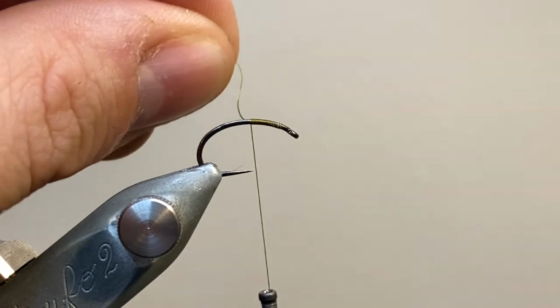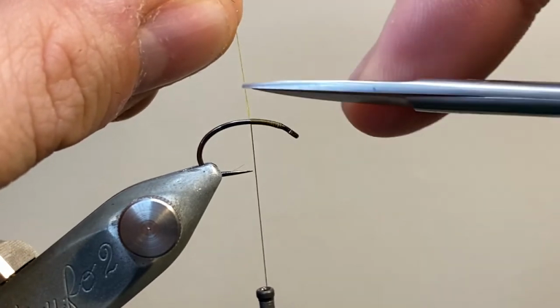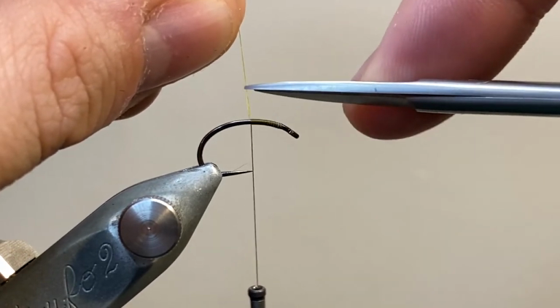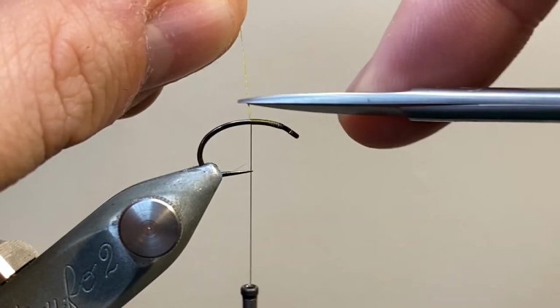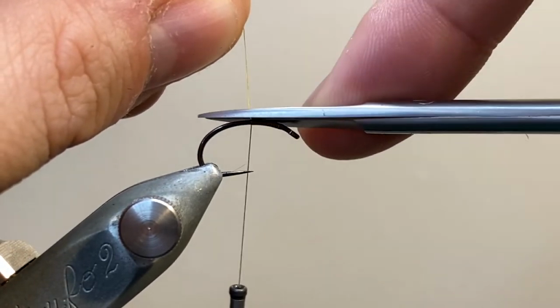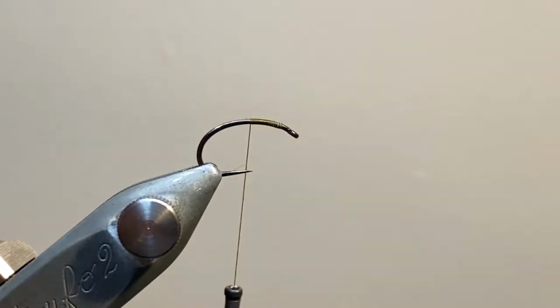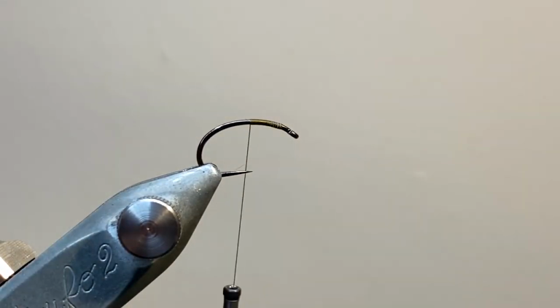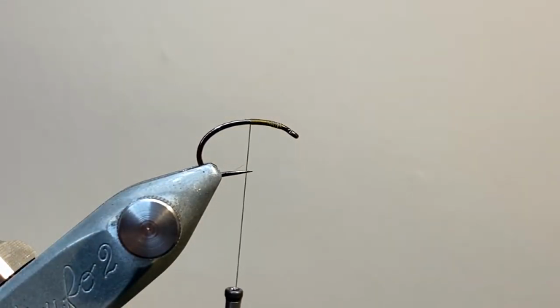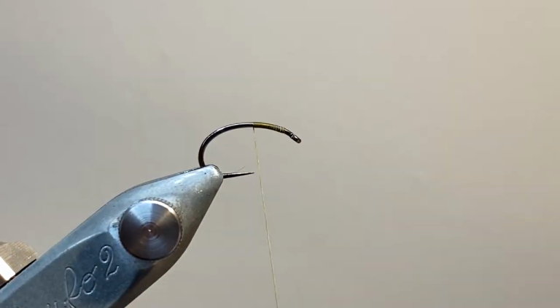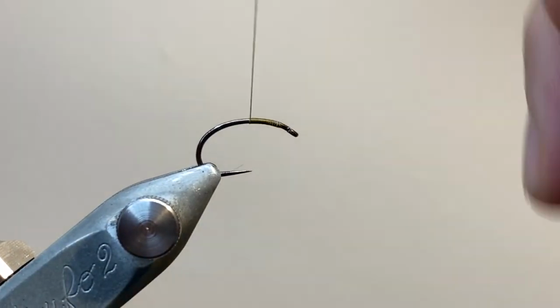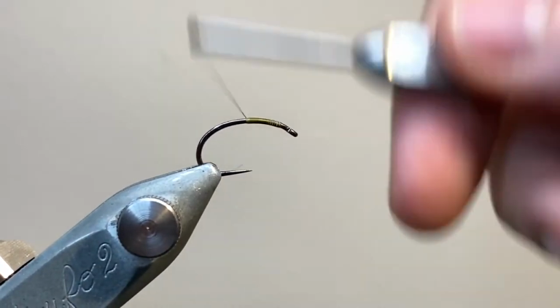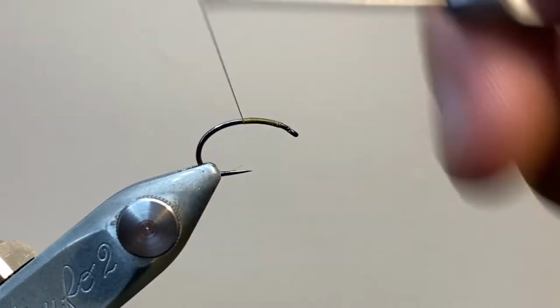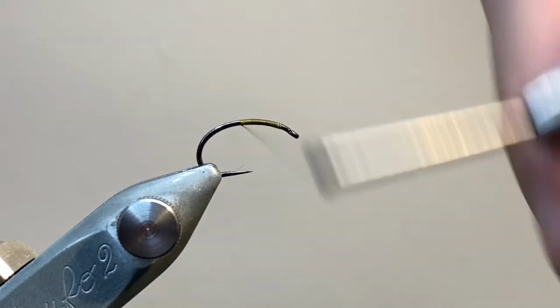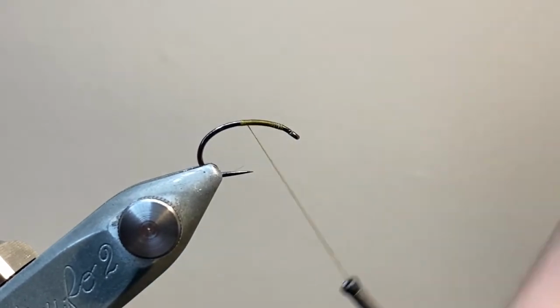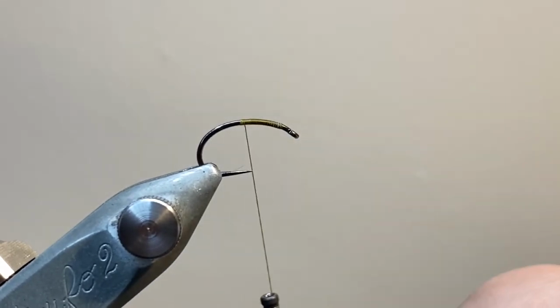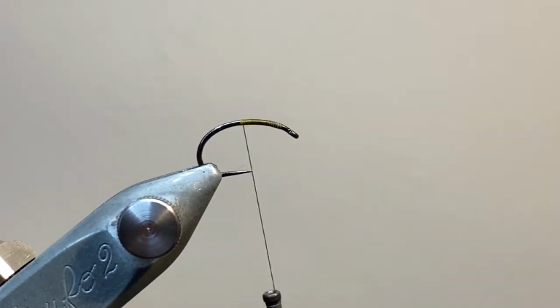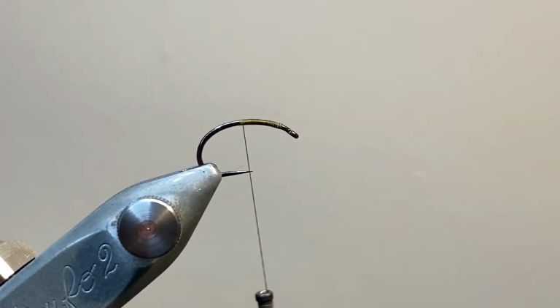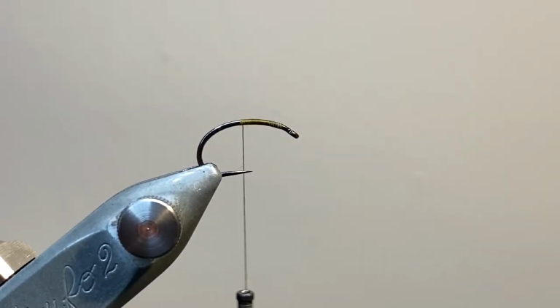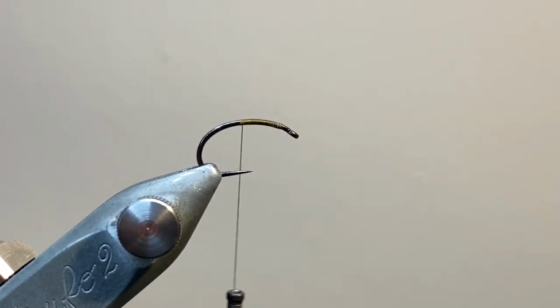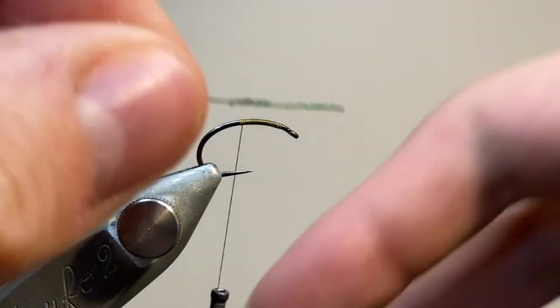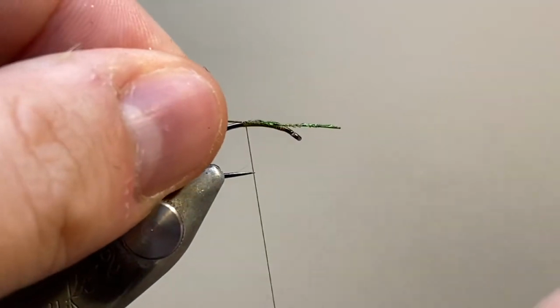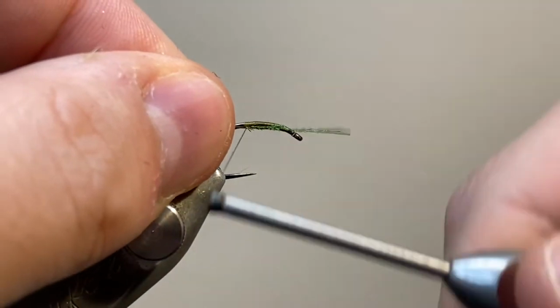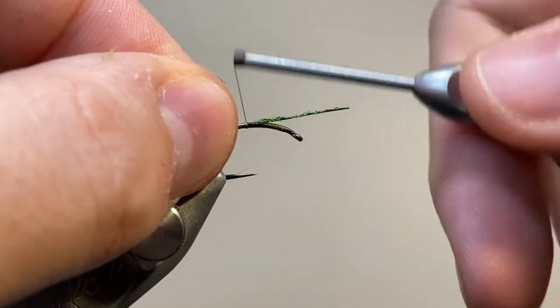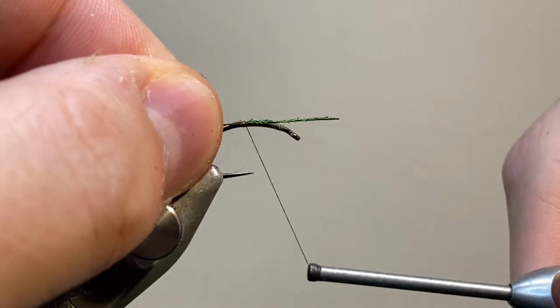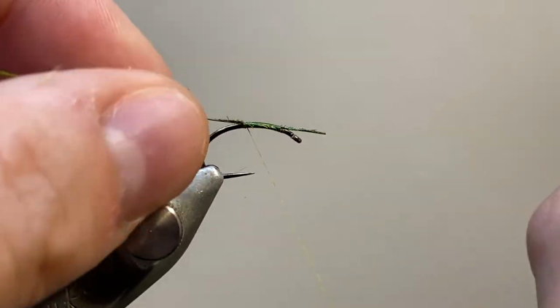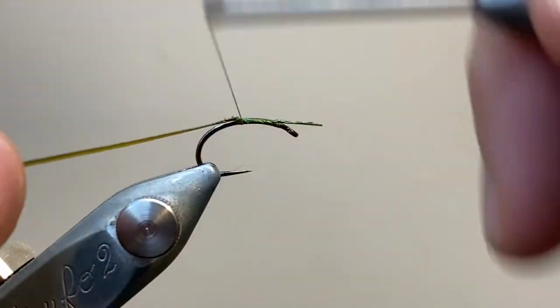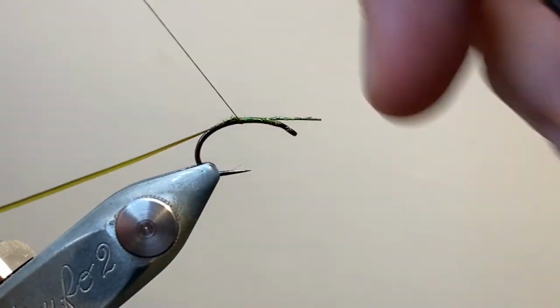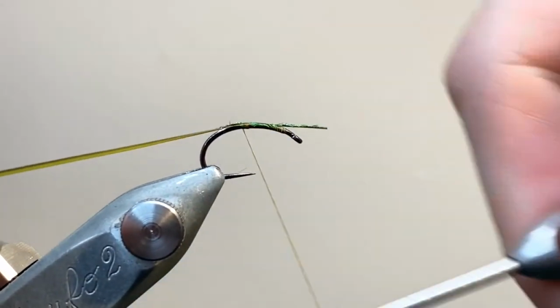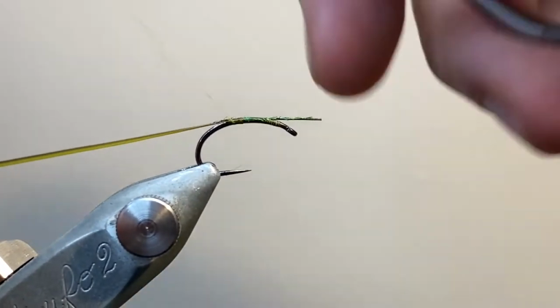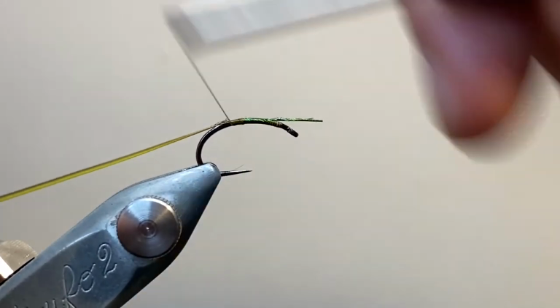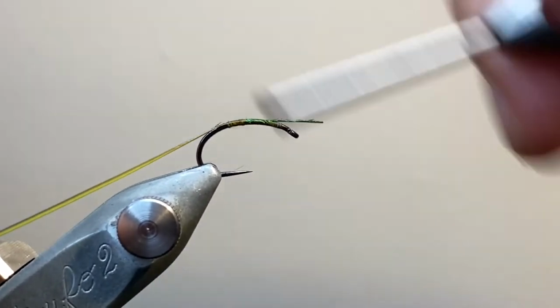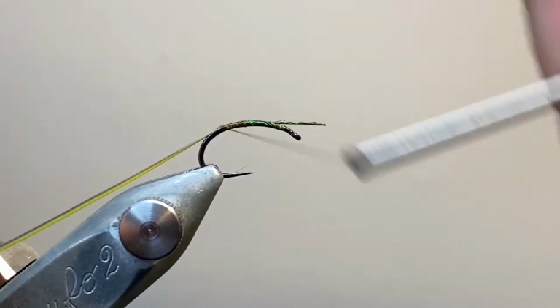The next material I'm tying in is the rib, and here I'm actually going to use some dyed green peacock hurl, which gives a nice colour effect with the olive underbody. It's also got a little bit of UV fluorescence to it from the dye, and you'll see that quite clearly later when we're curing the UV resin.